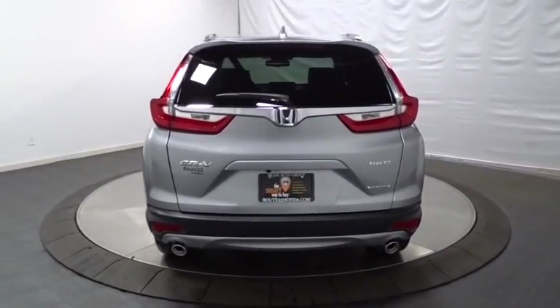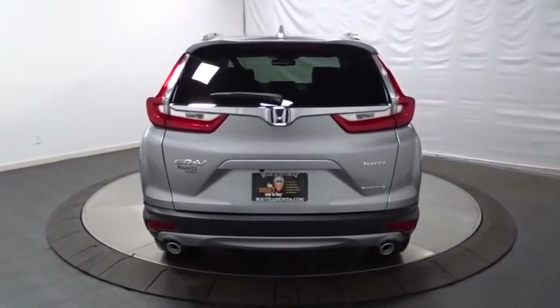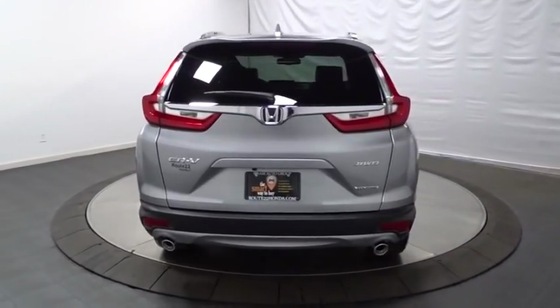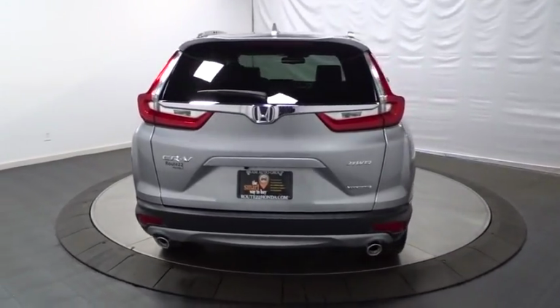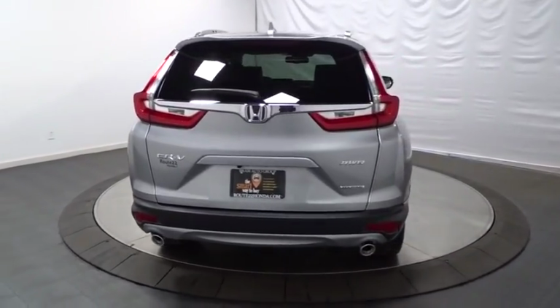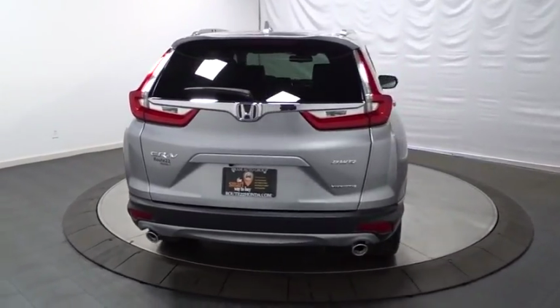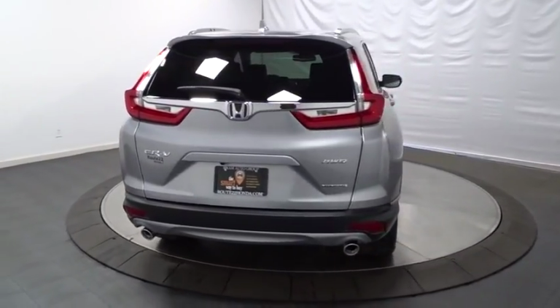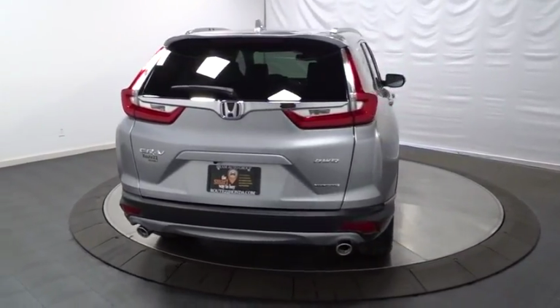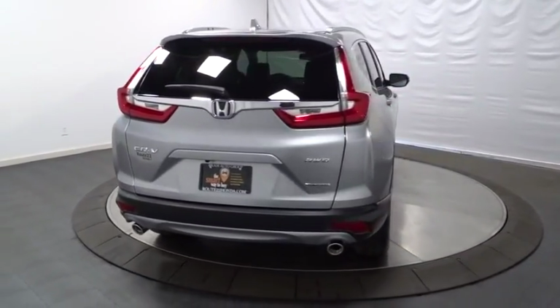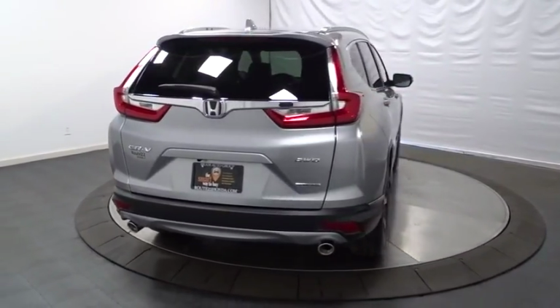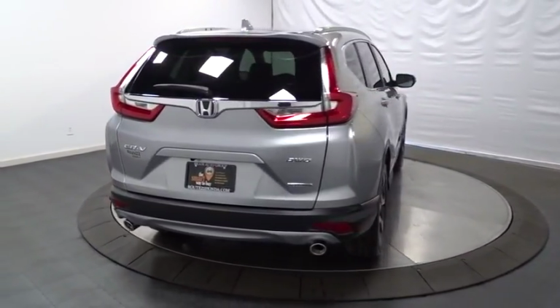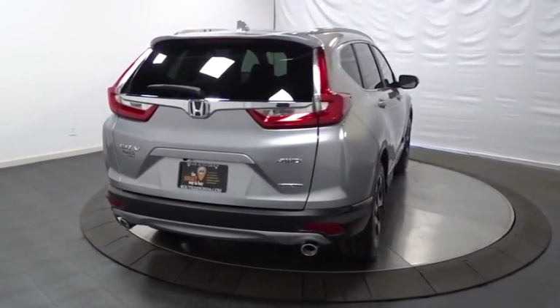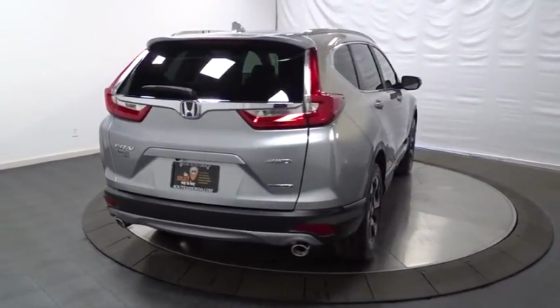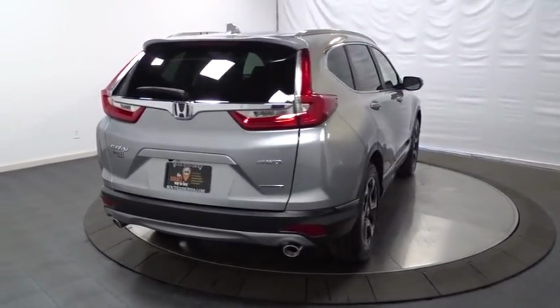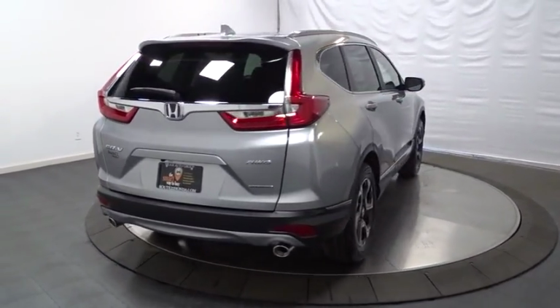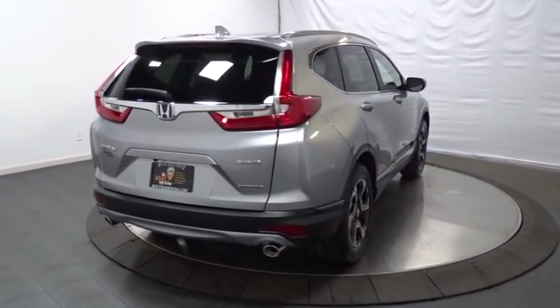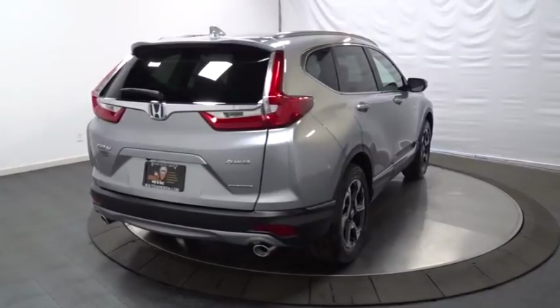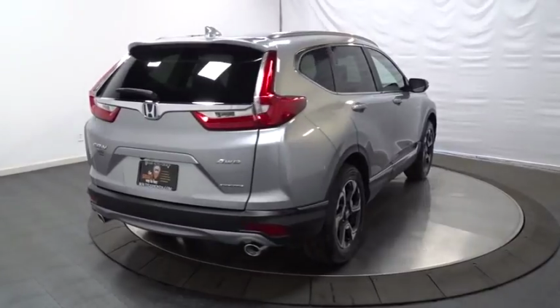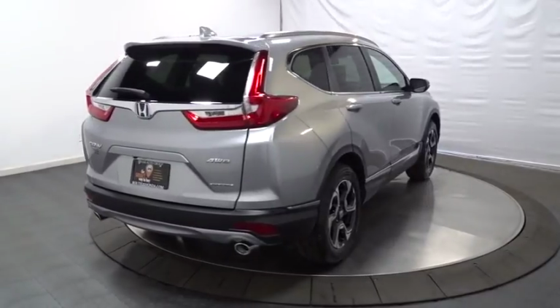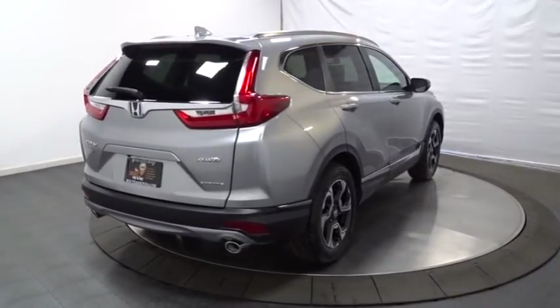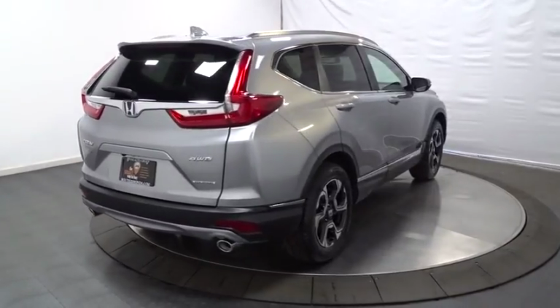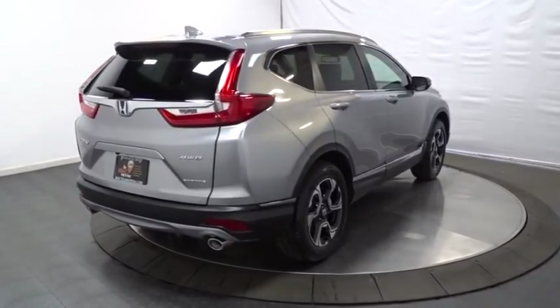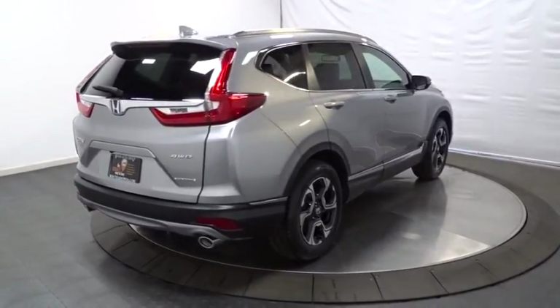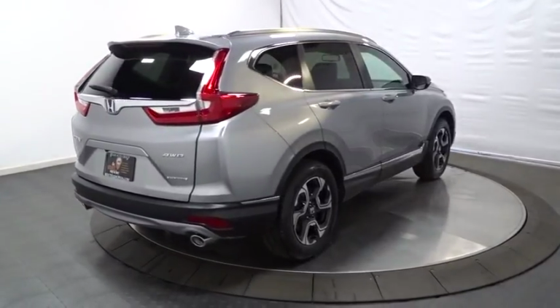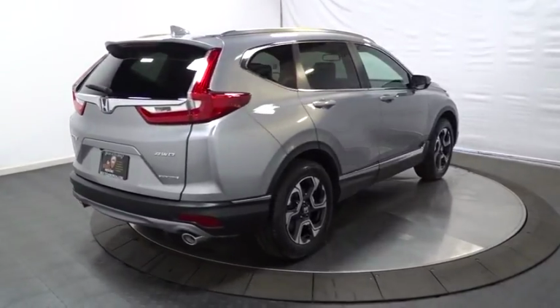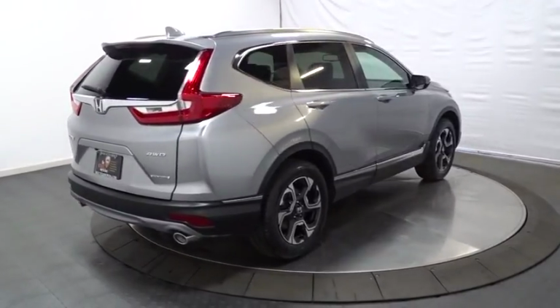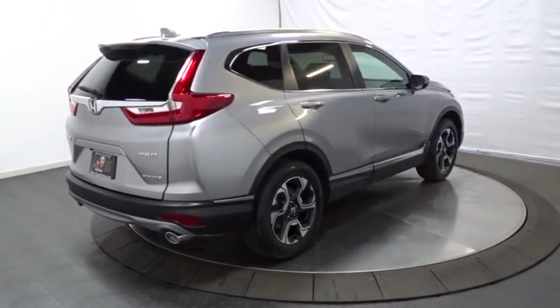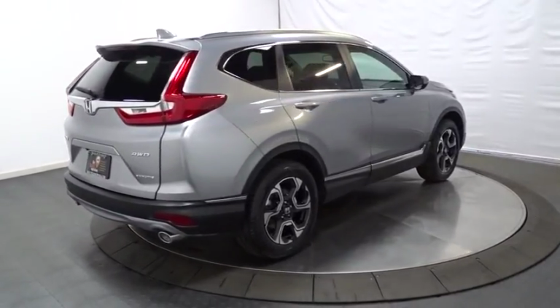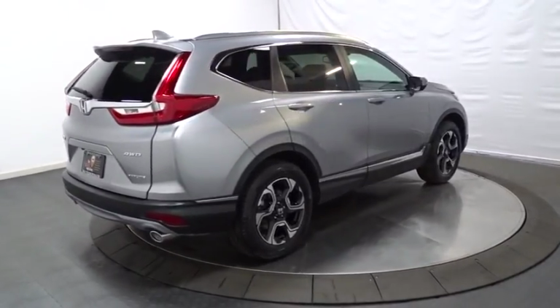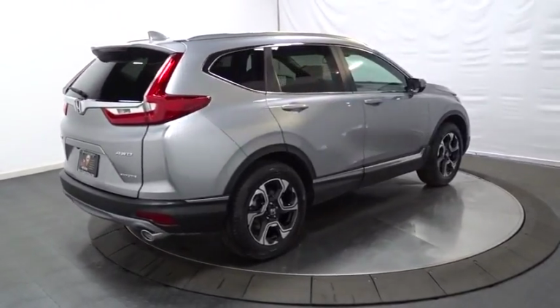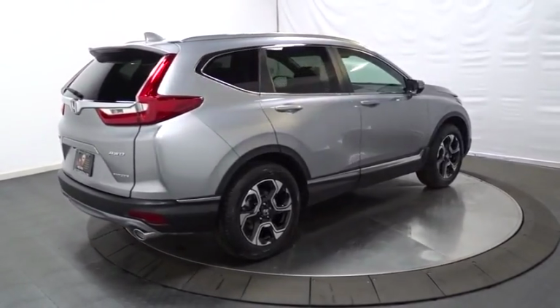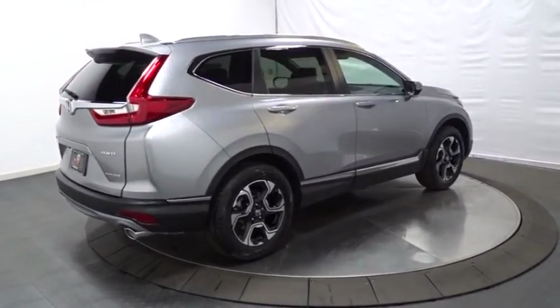Tachometer, brake assist, tinted glass, body color door handles, engine immobilizer, low tire pressure warning, and leather shift knob.